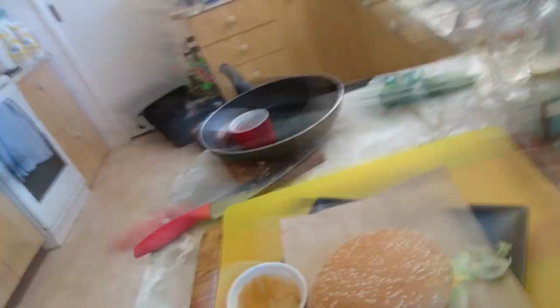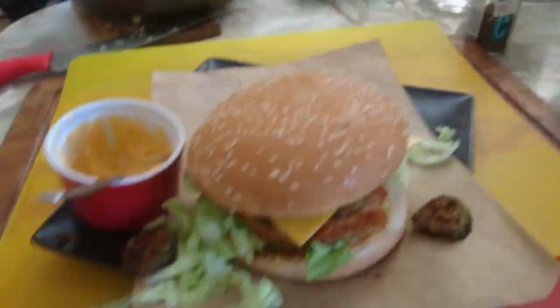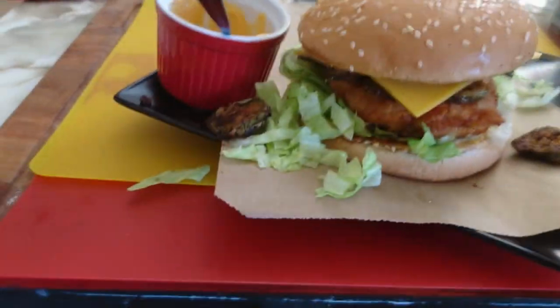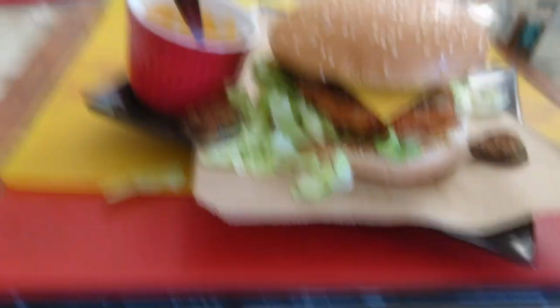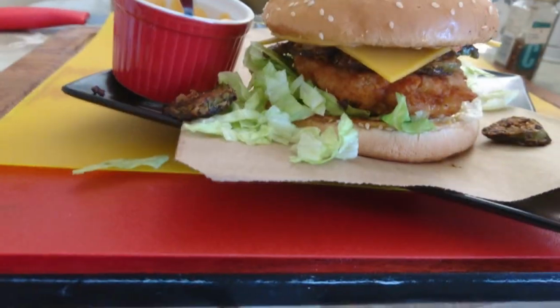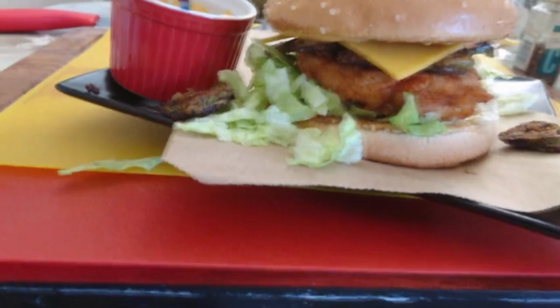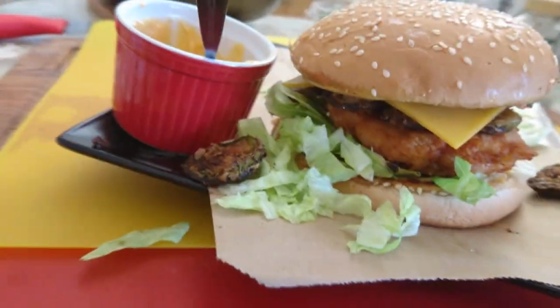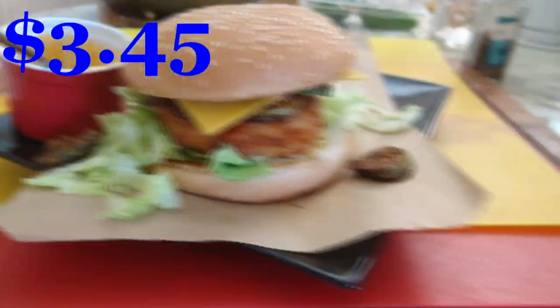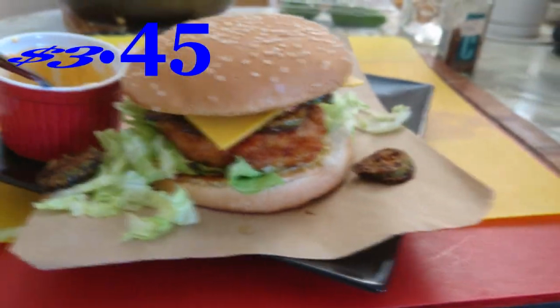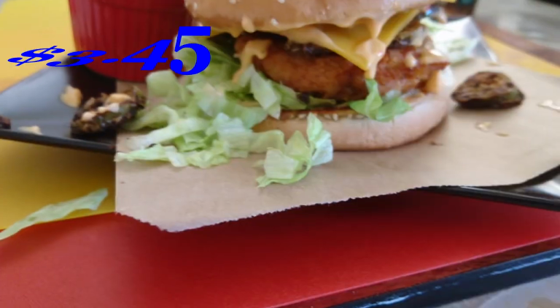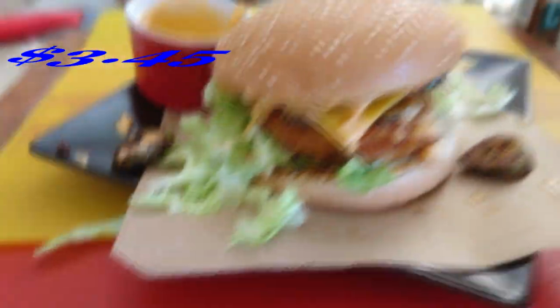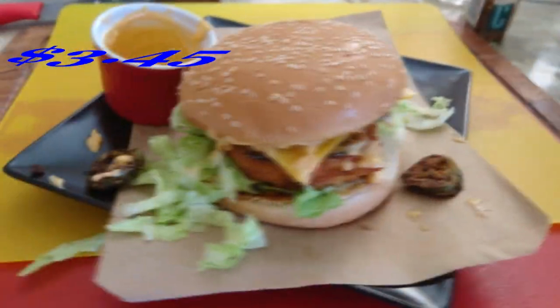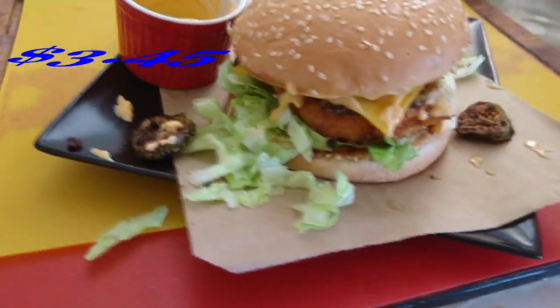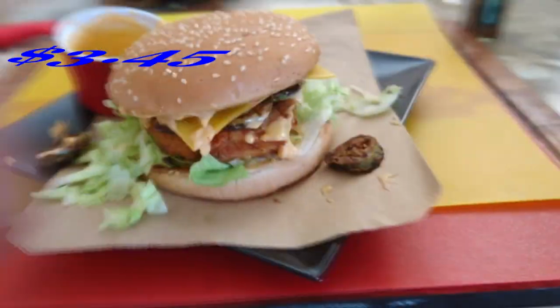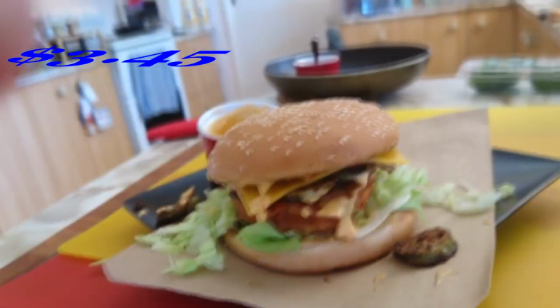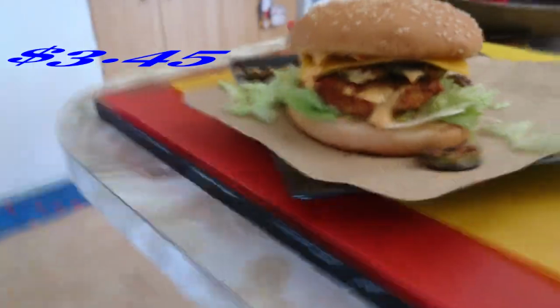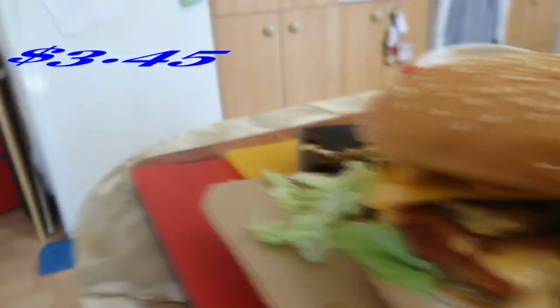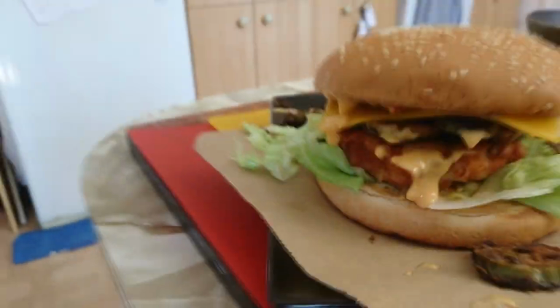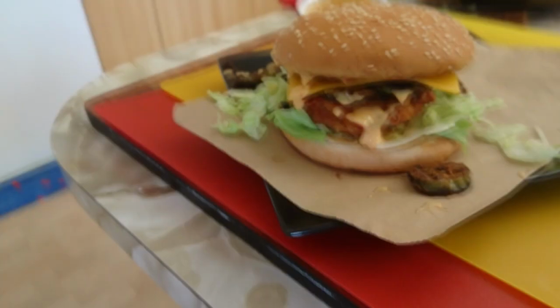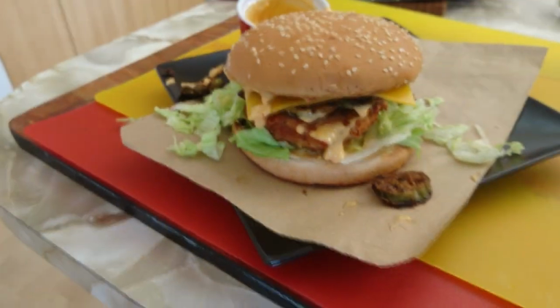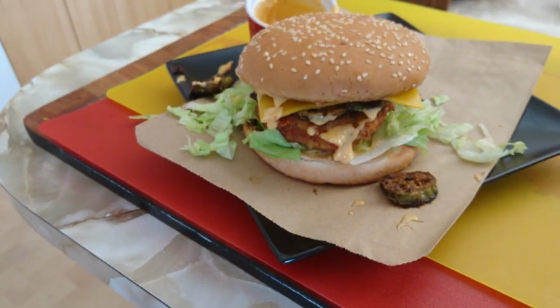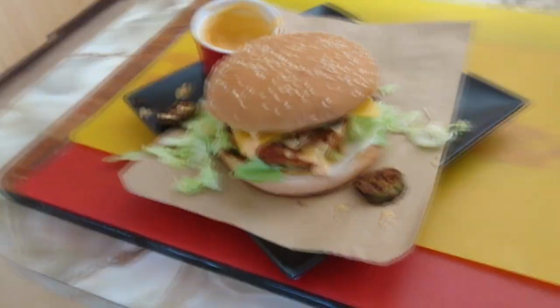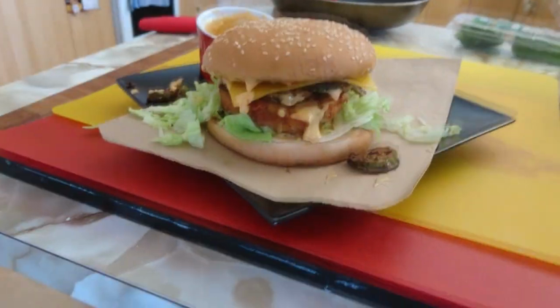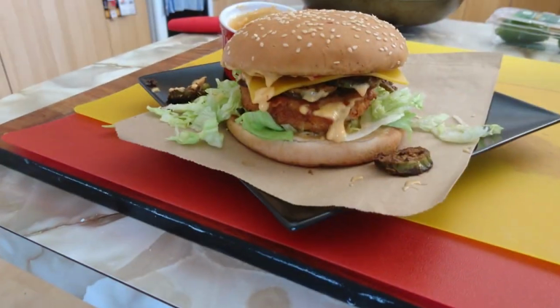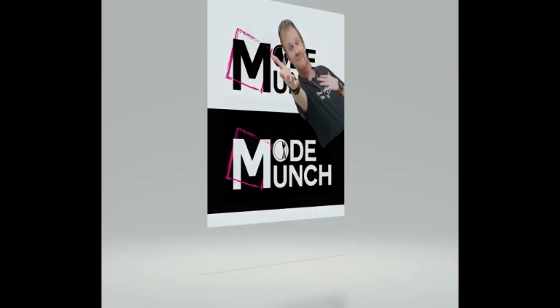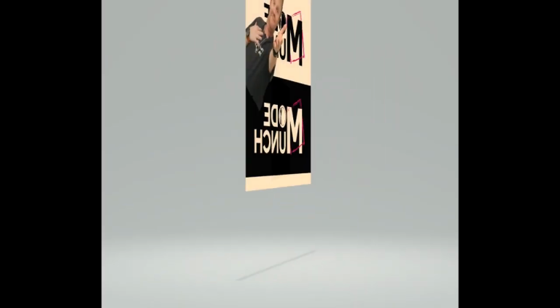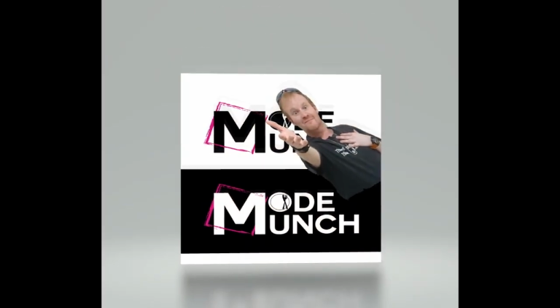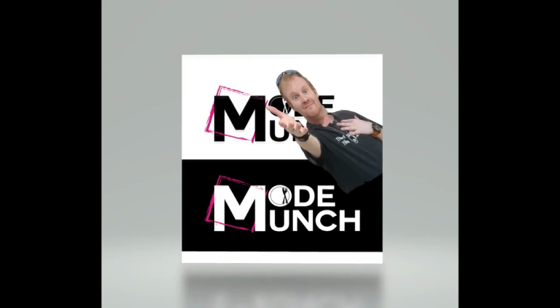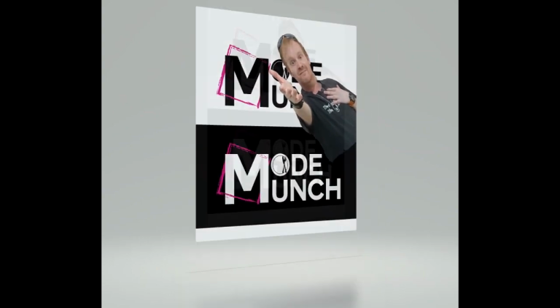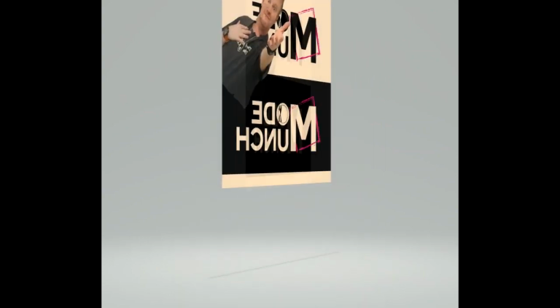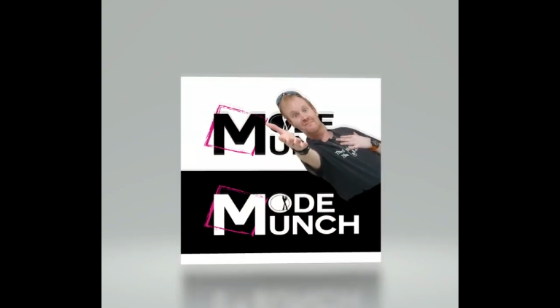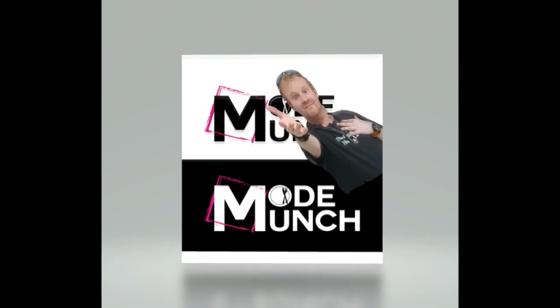Came in at $3.45. This has been Chris from Motty Munch and I'll see you next Tuesday. Bye bye.